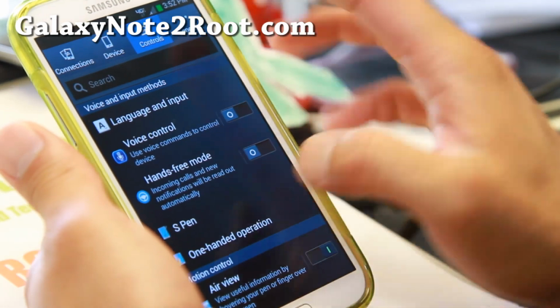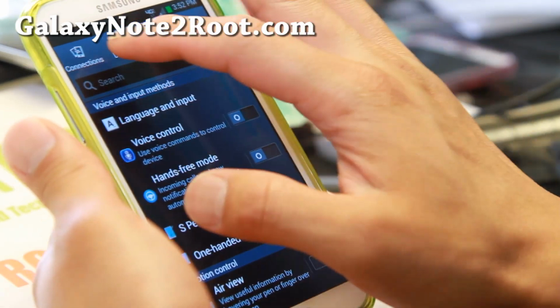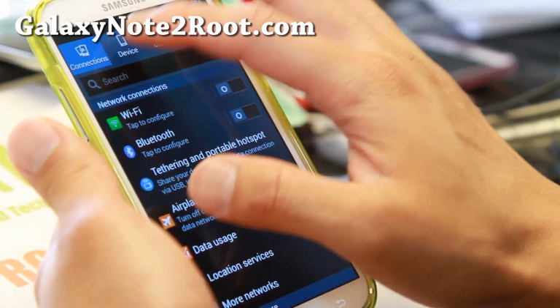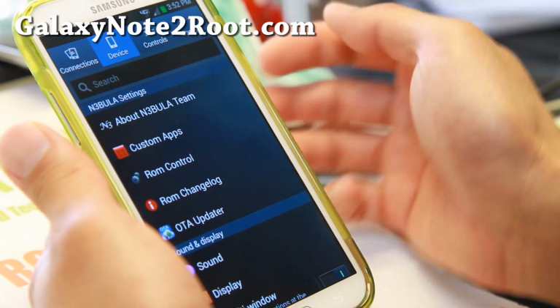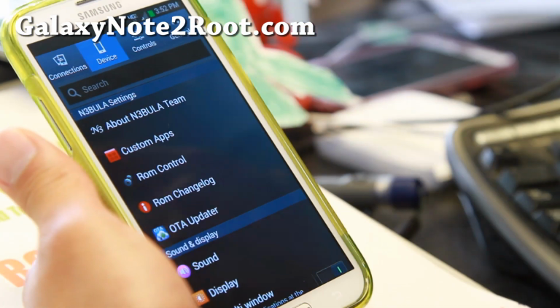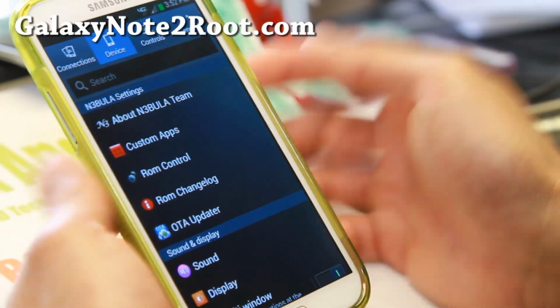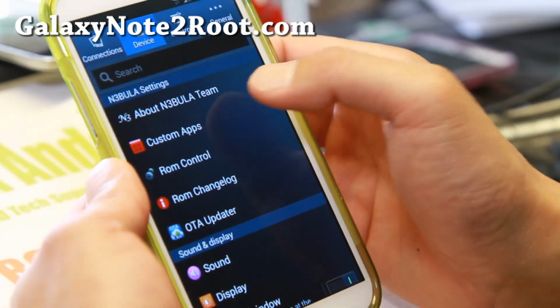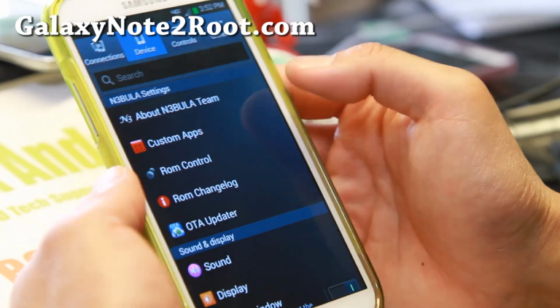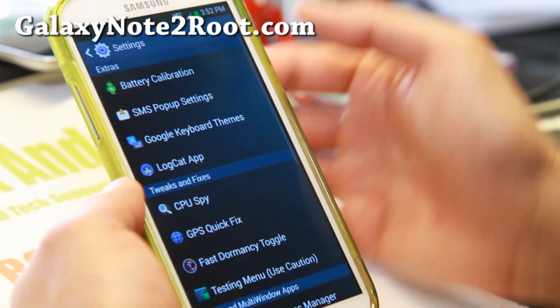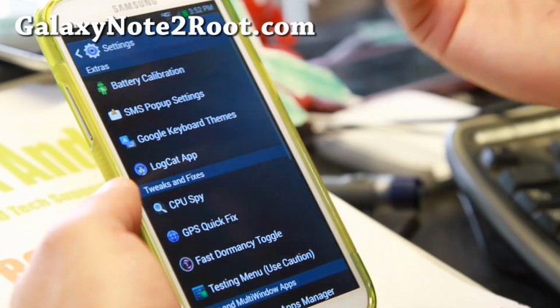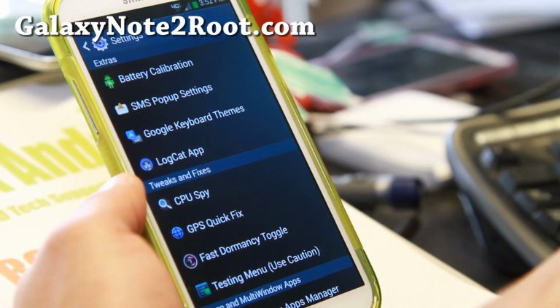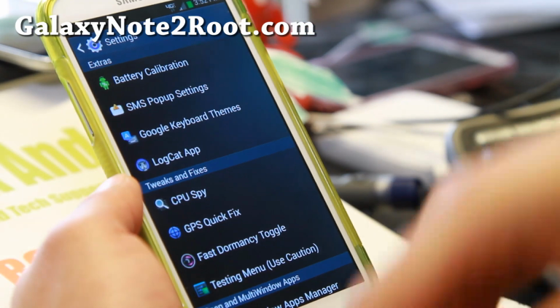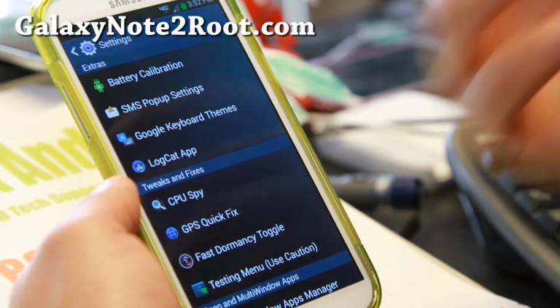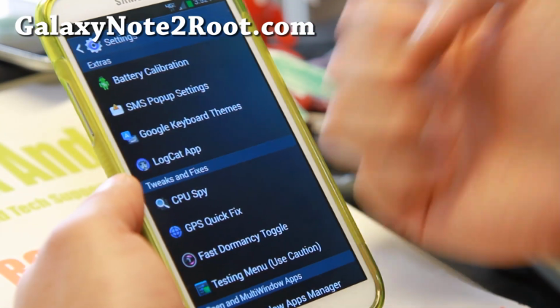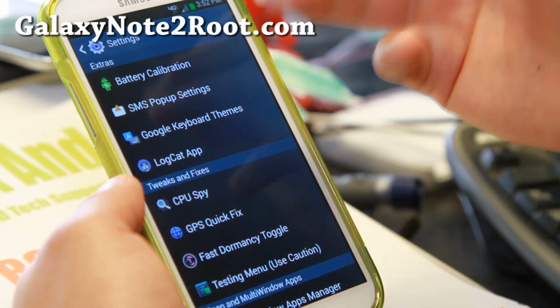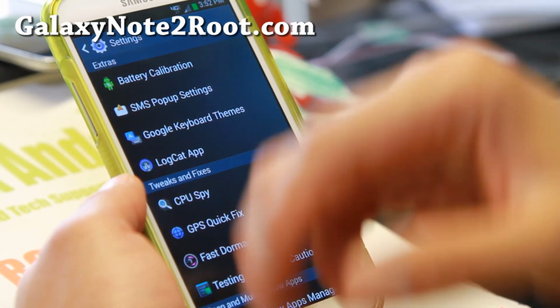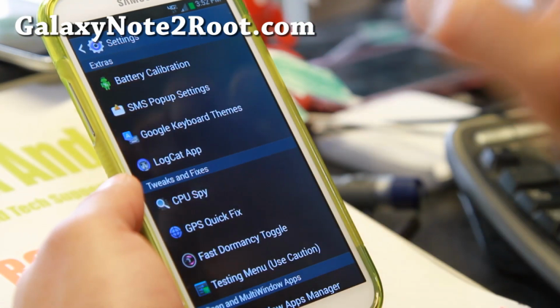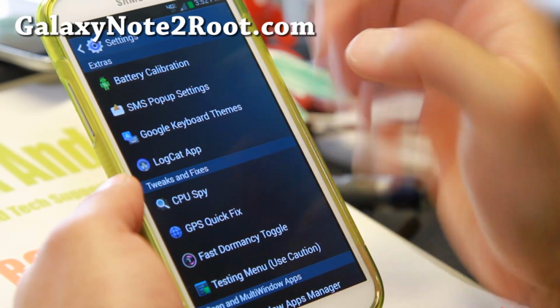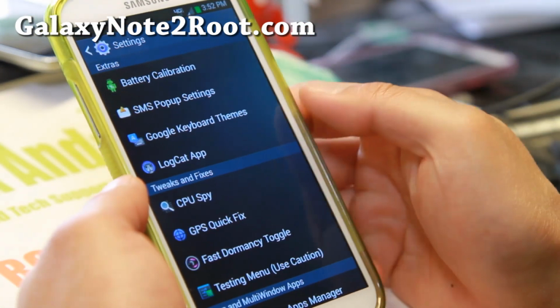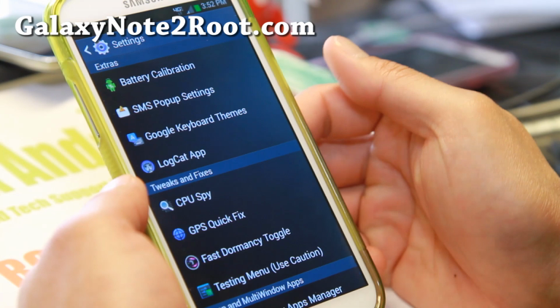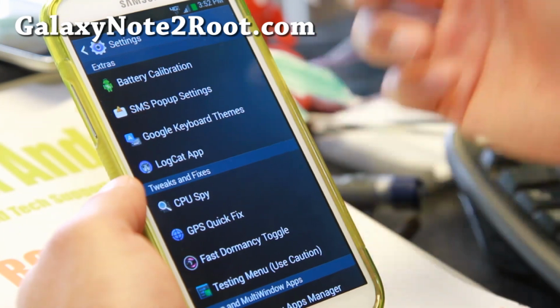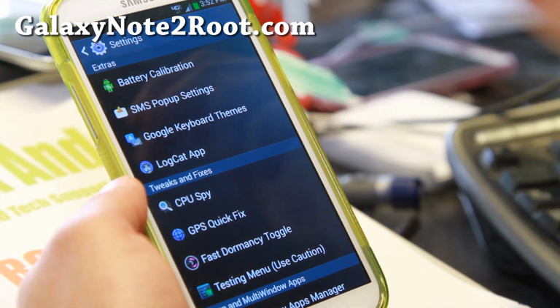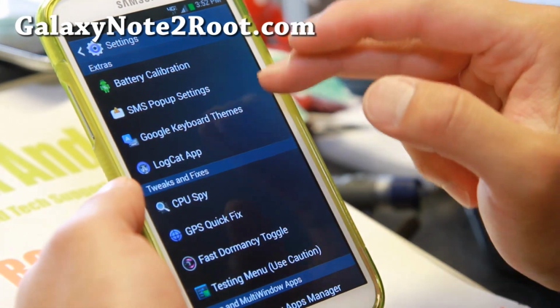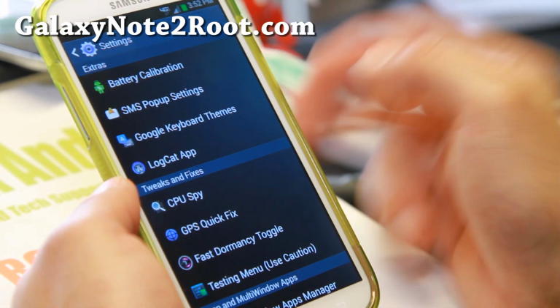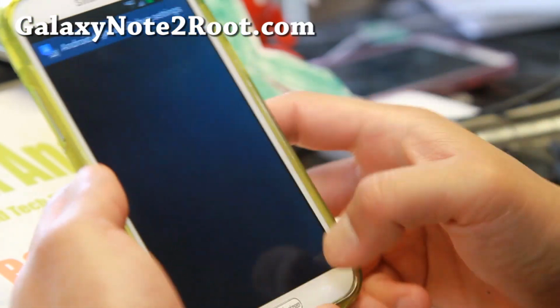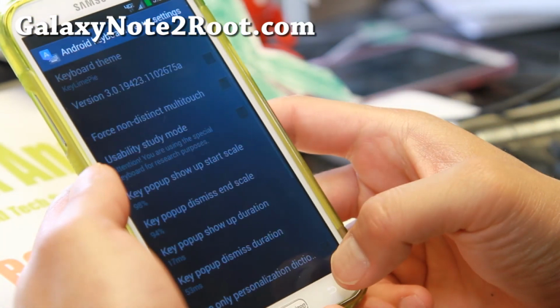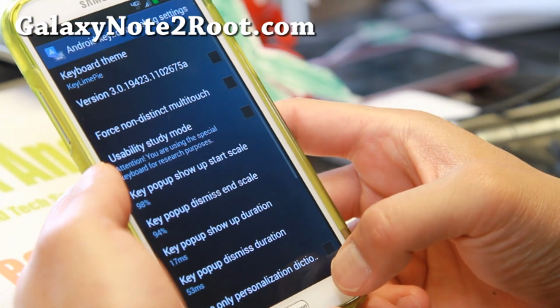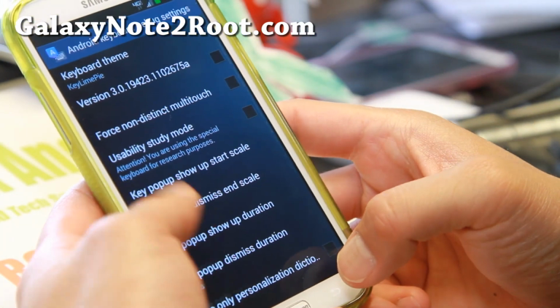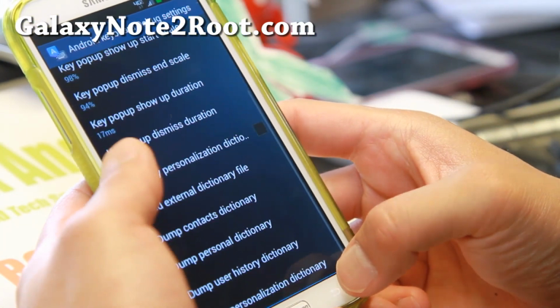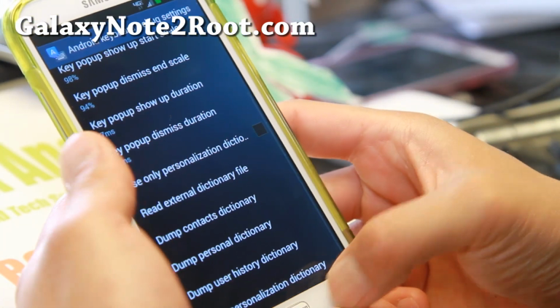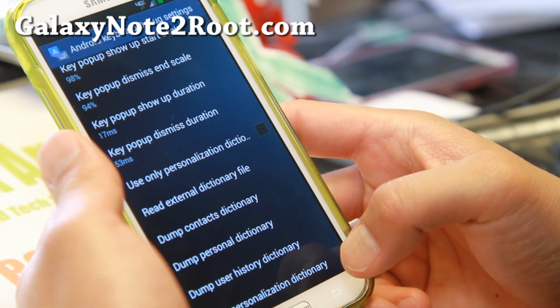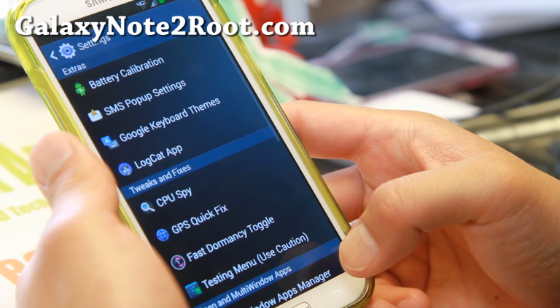Let me show you some of the features. If you go into device, you'll find custom apps, battery calibration, SMS pop-up — it will pop up your SMS messages — and Google keyboard themes.